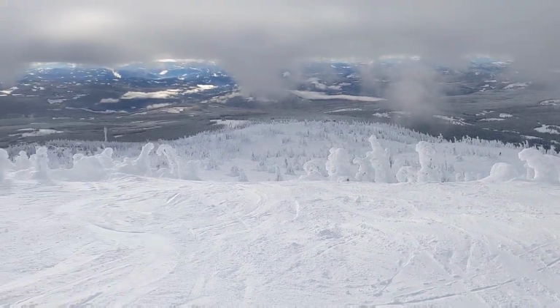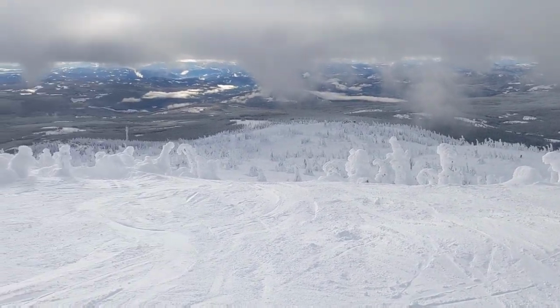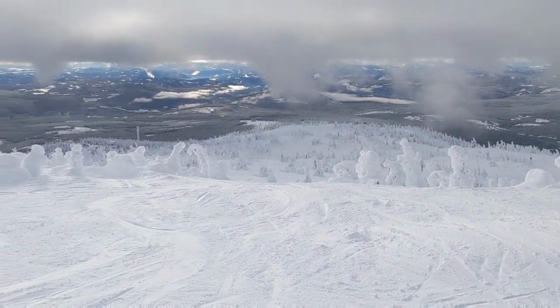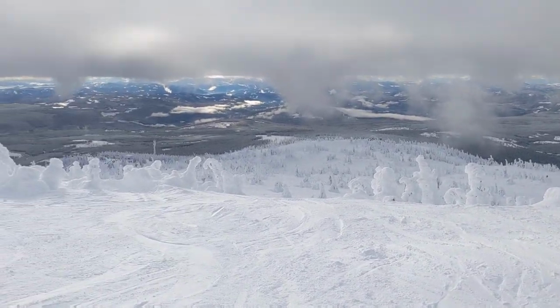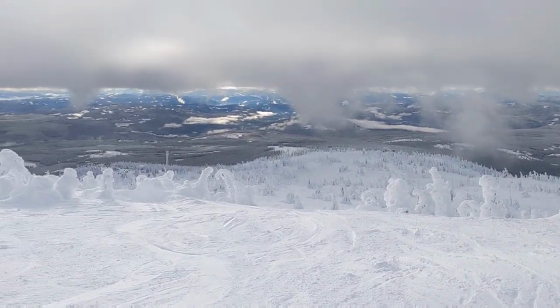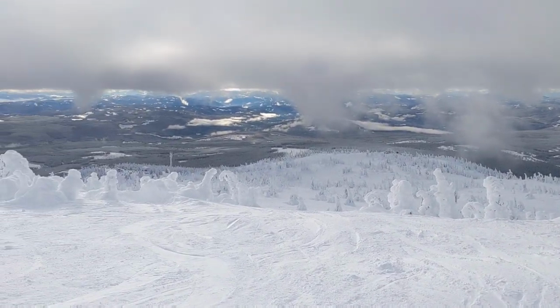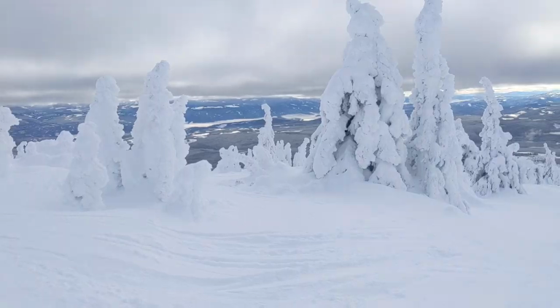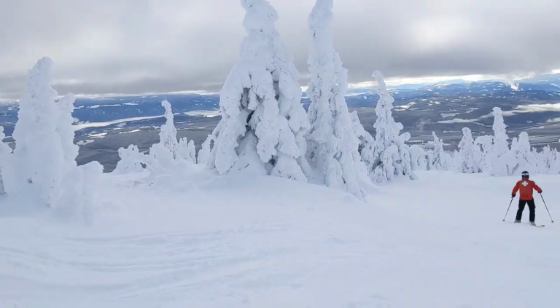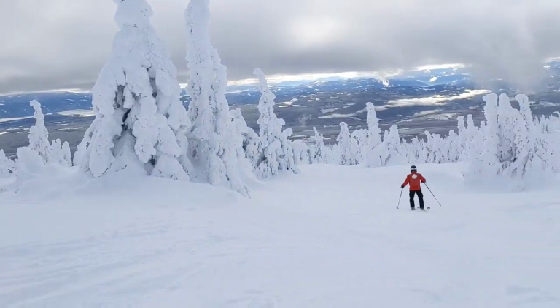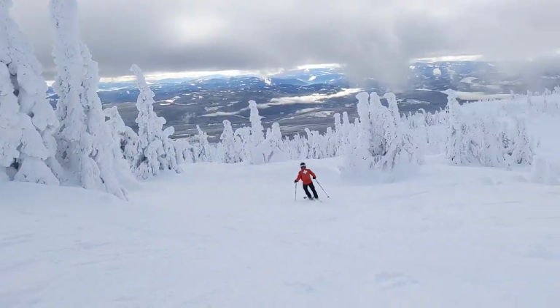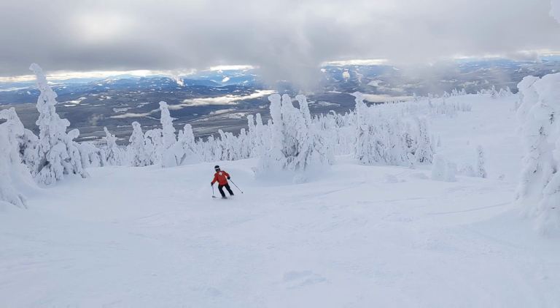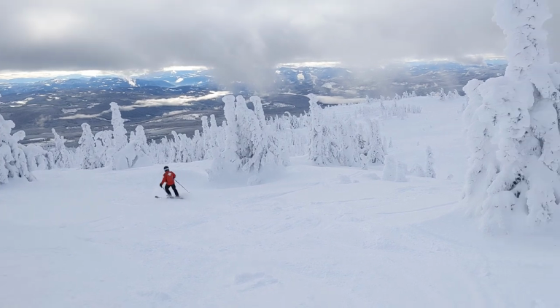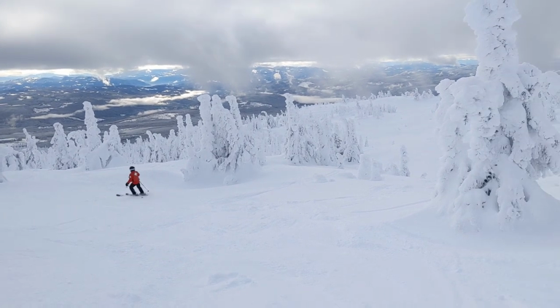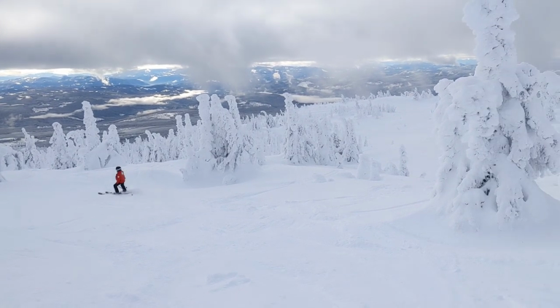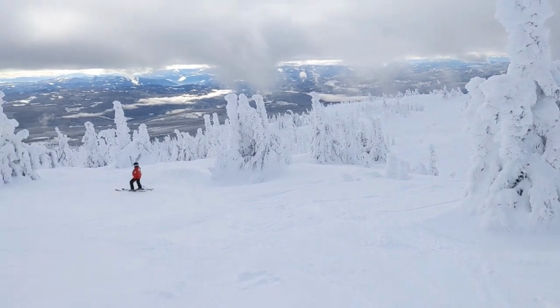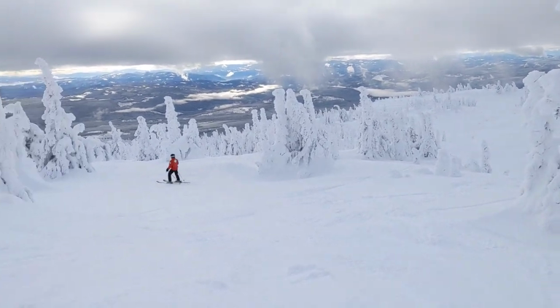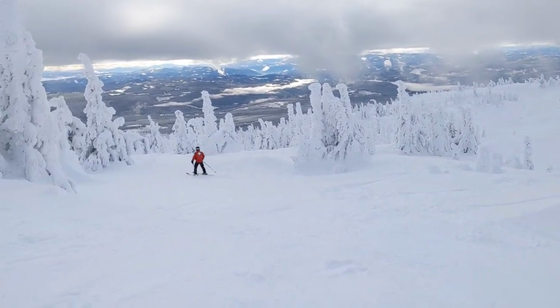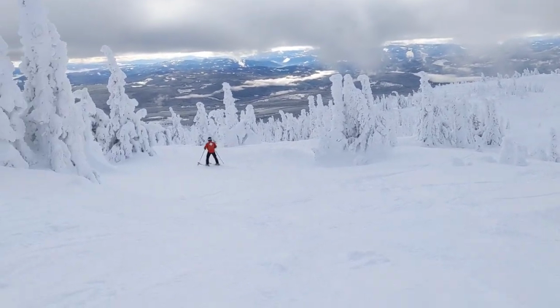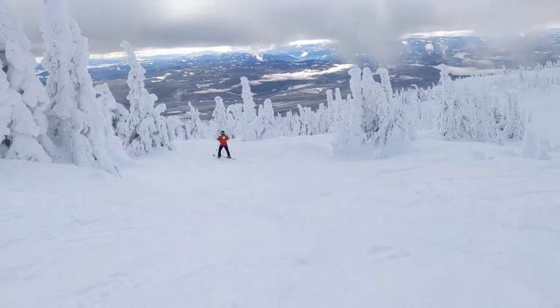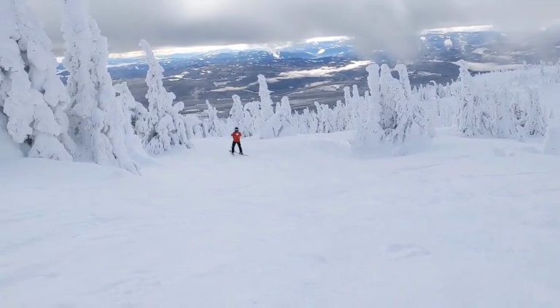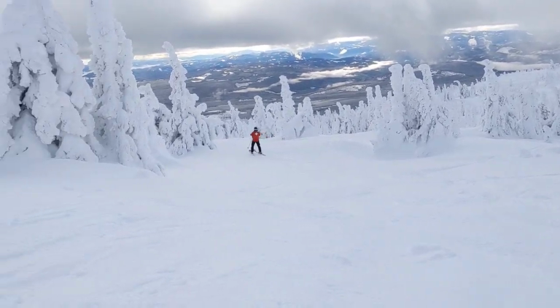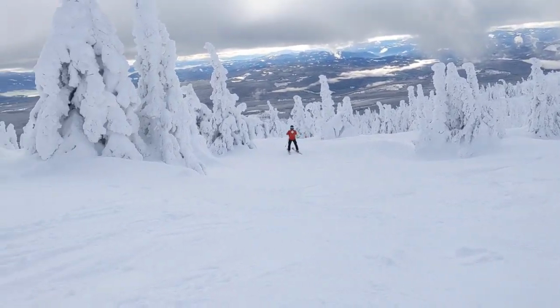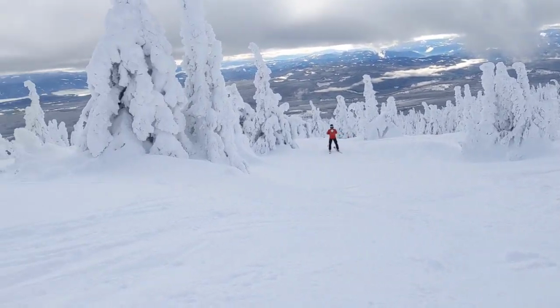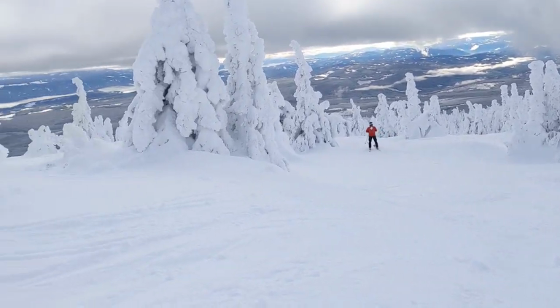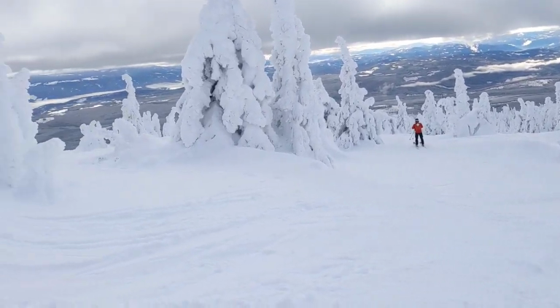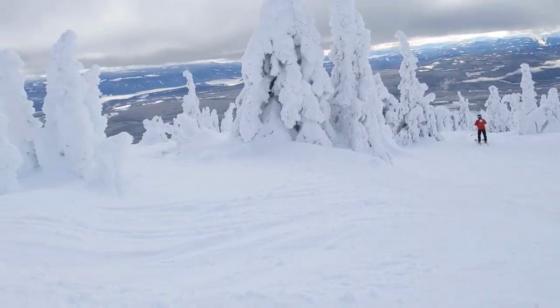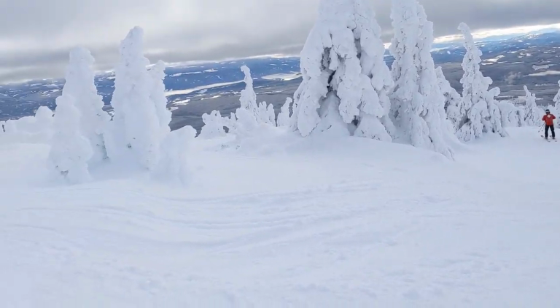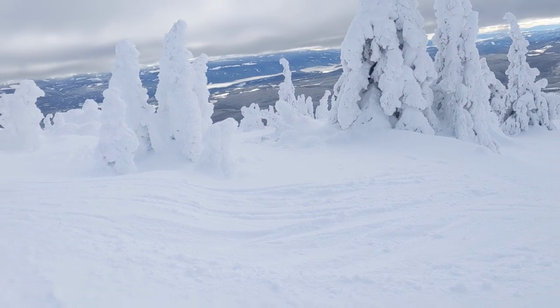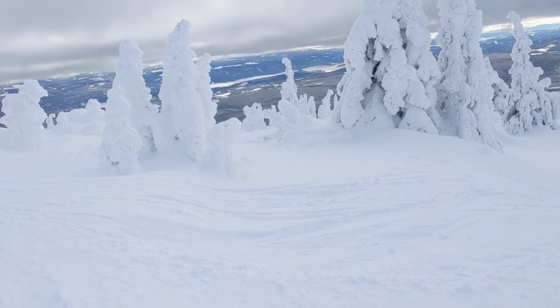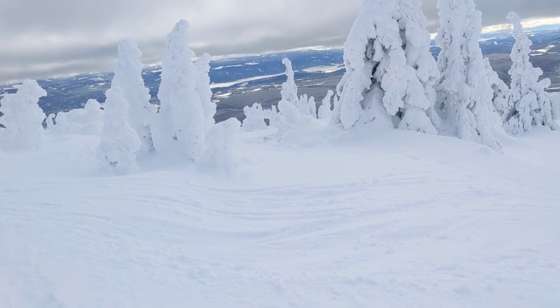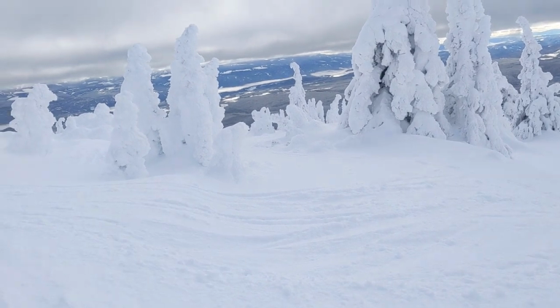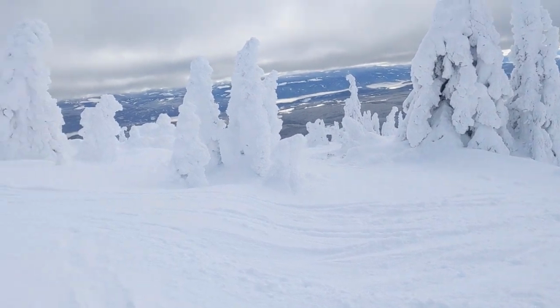Let me take you on a tour. So this is right in the heart of the Enchanted Forest area. You can see it's sort of nothing groomed — you just sort of ski through the trees.